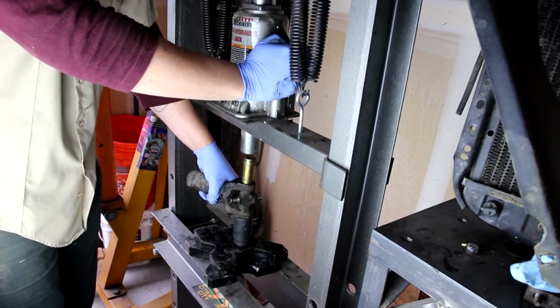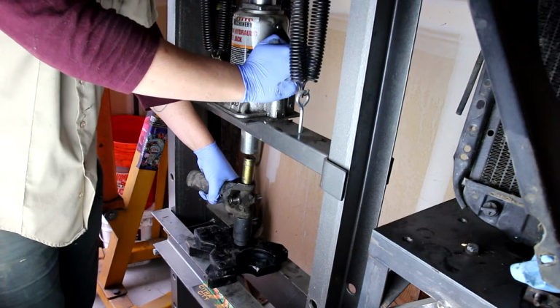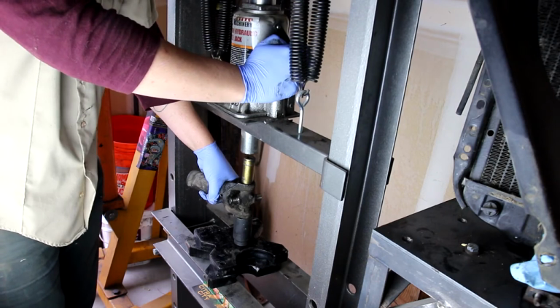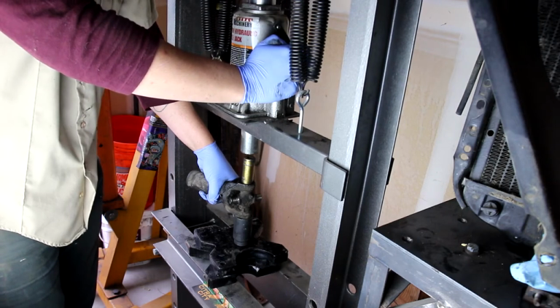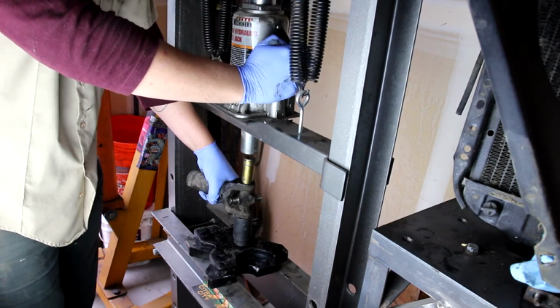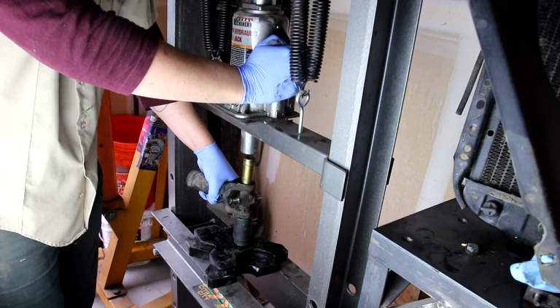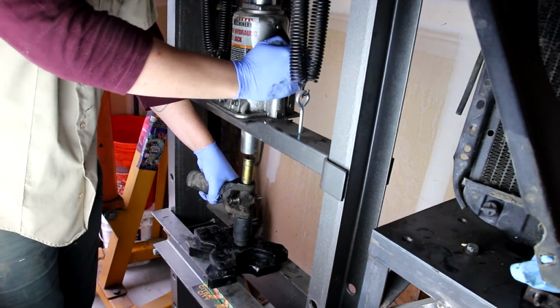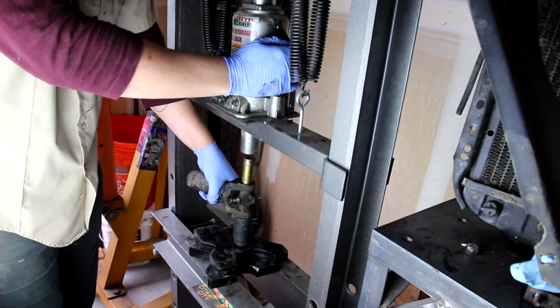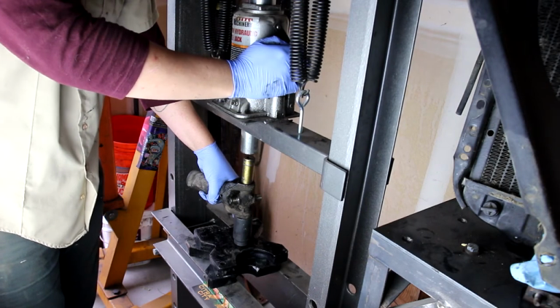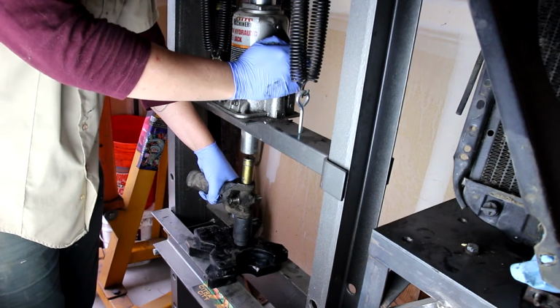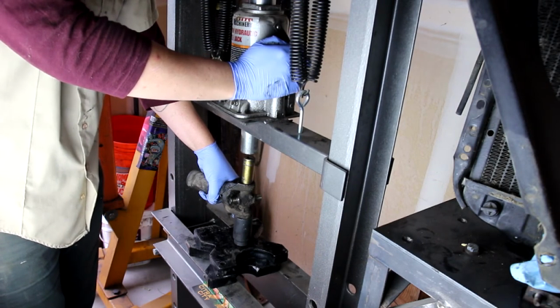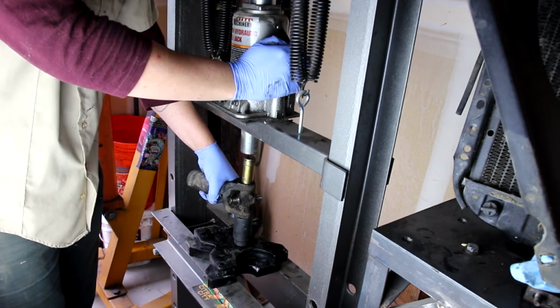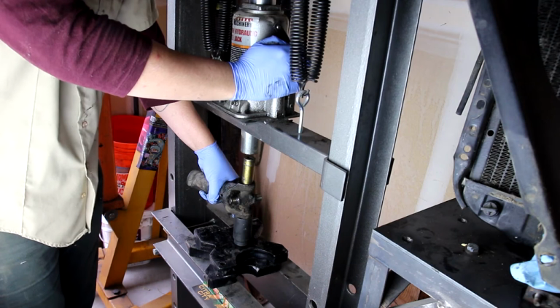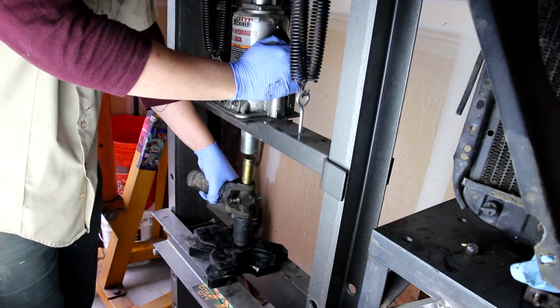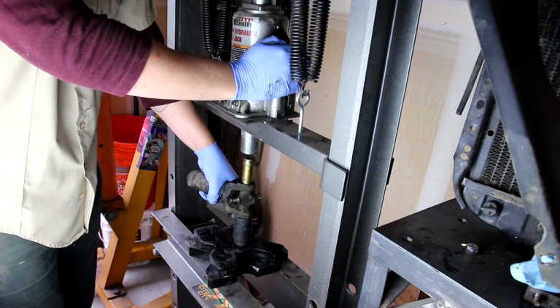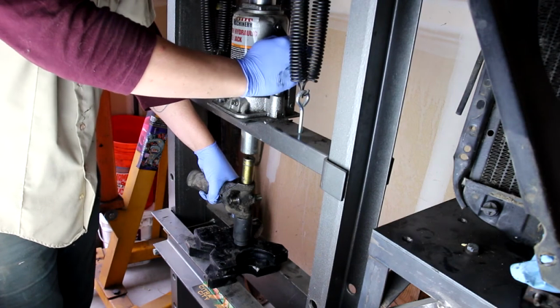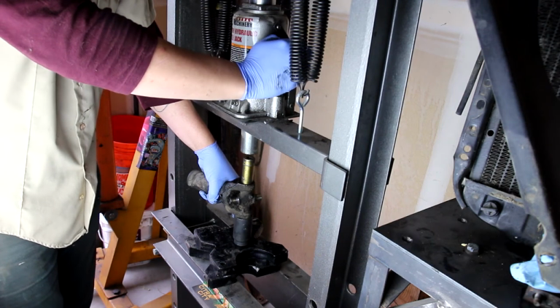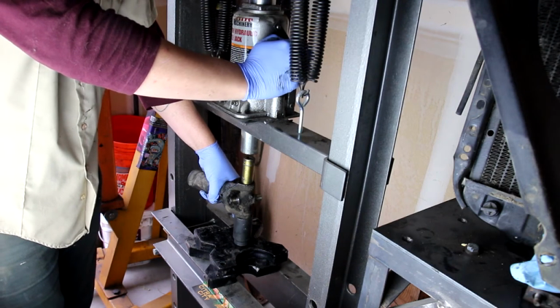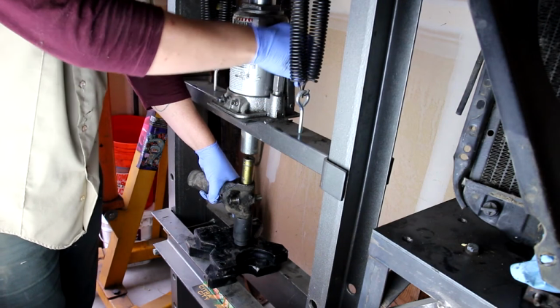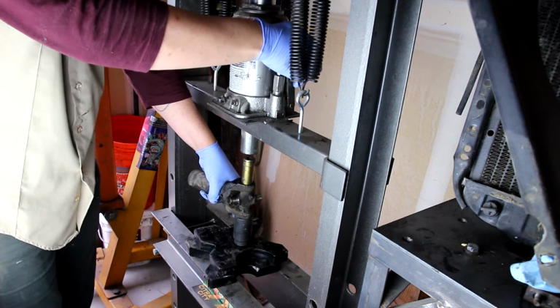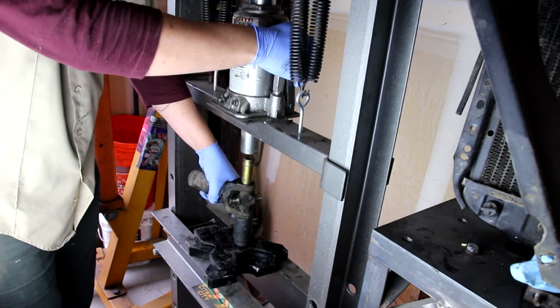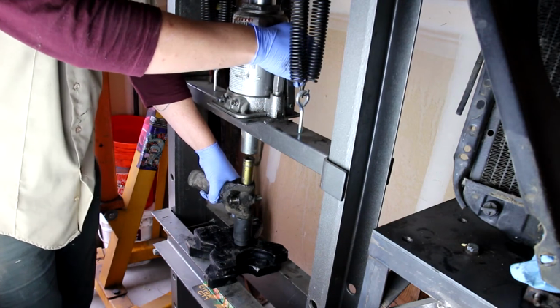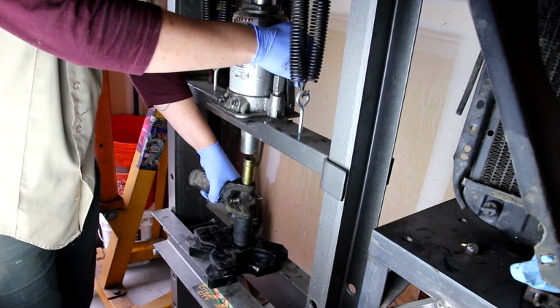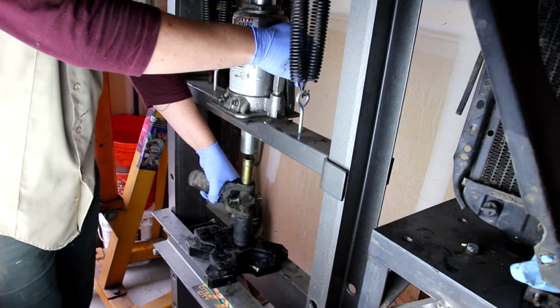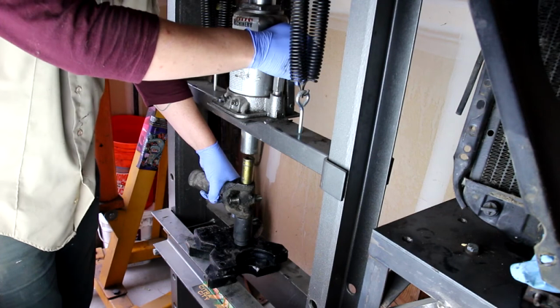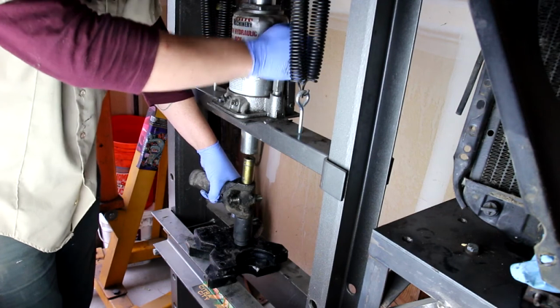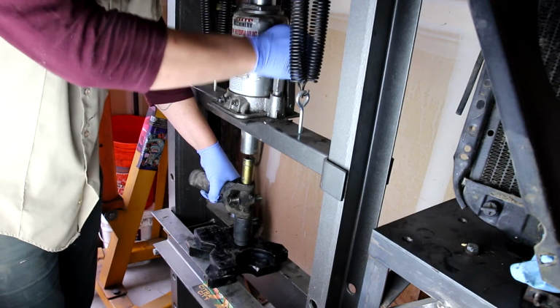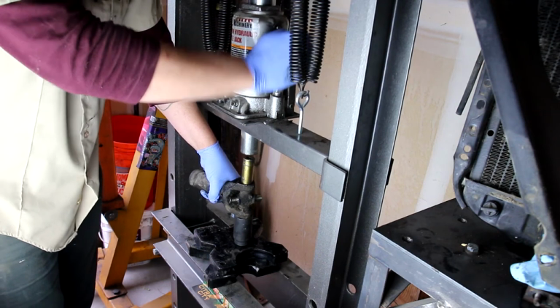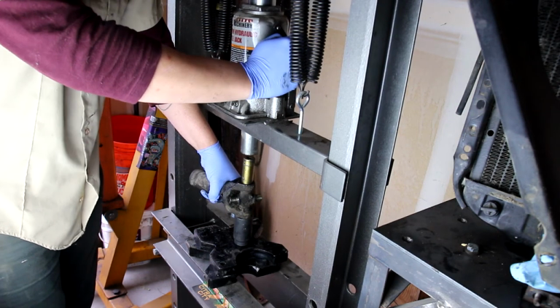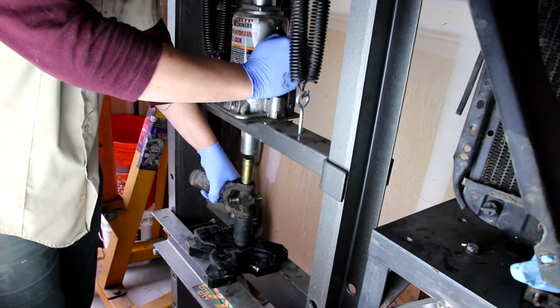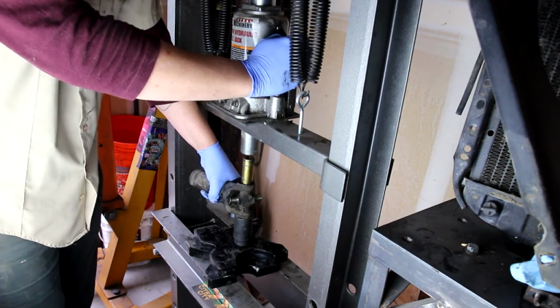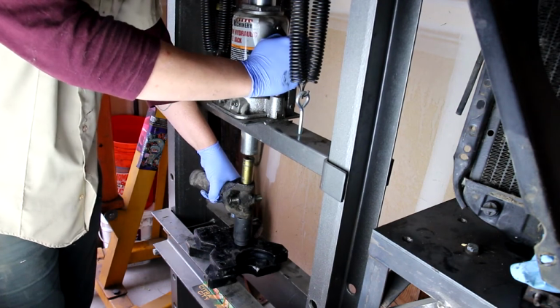Just a tip: you should most definitely be wearing safety glasses. I'm off camera right now, but I am most definitely wearing safety glasses. Happy Thanksgiving — you can be thankful for your eyesight today.